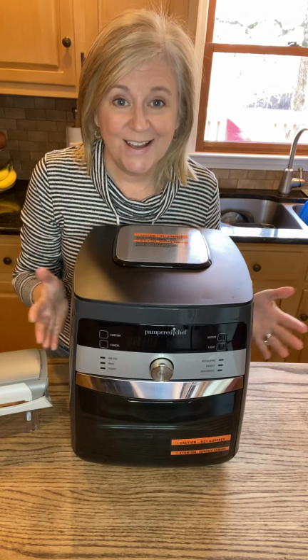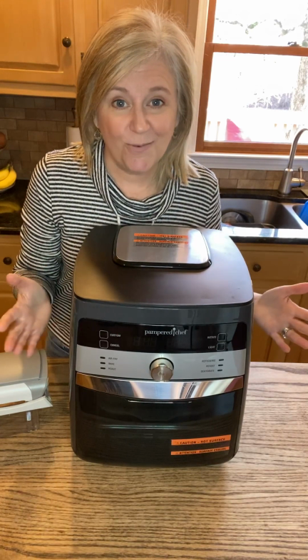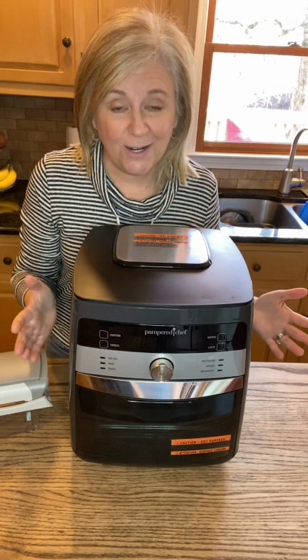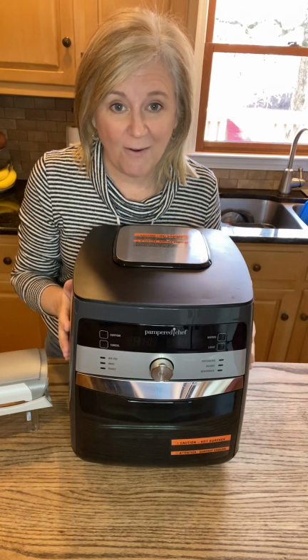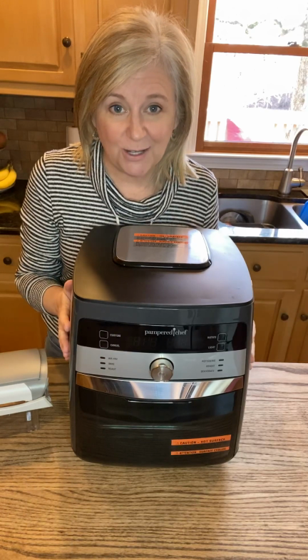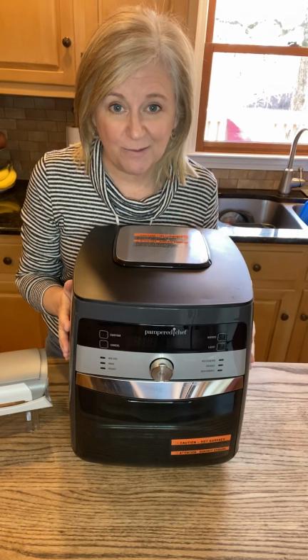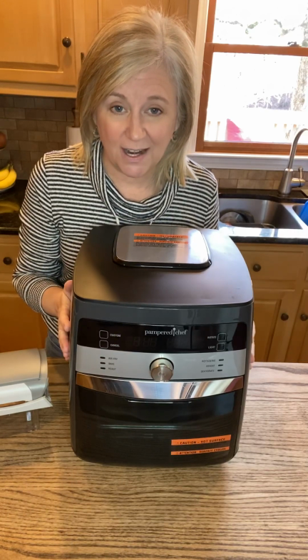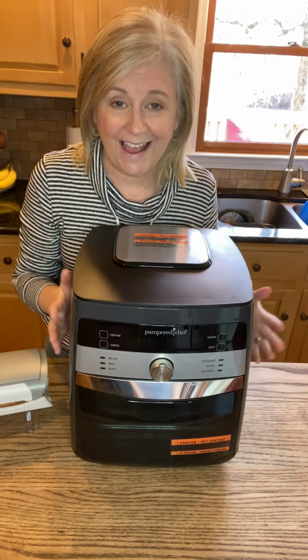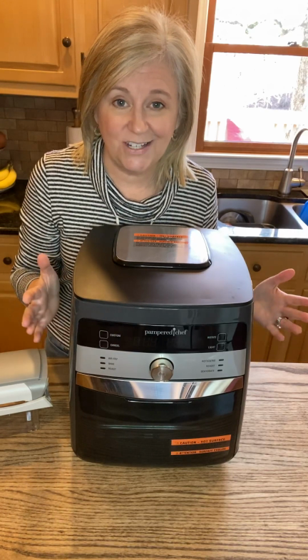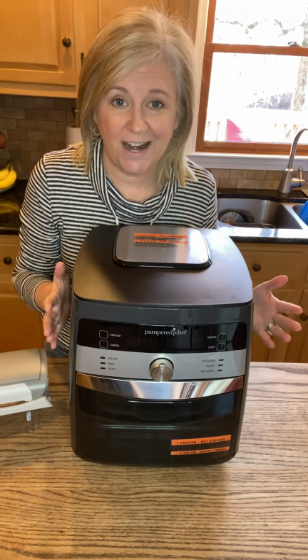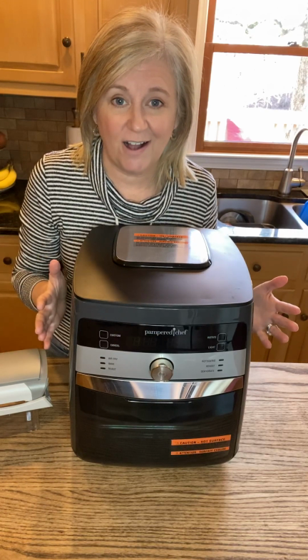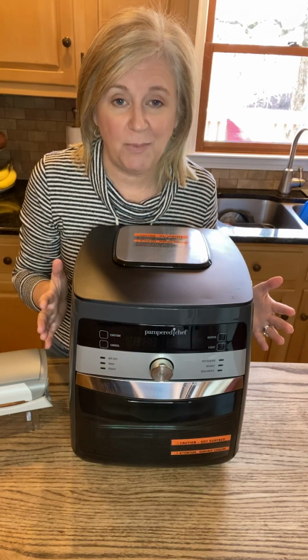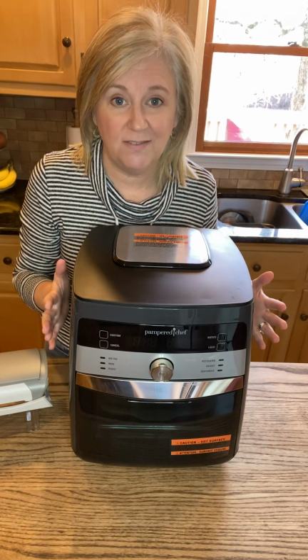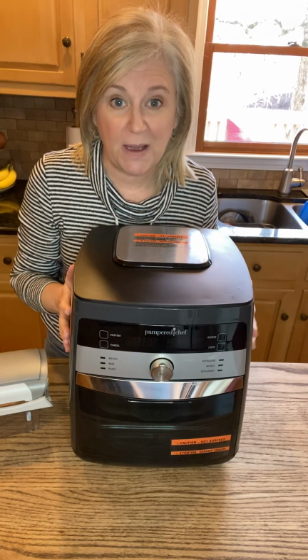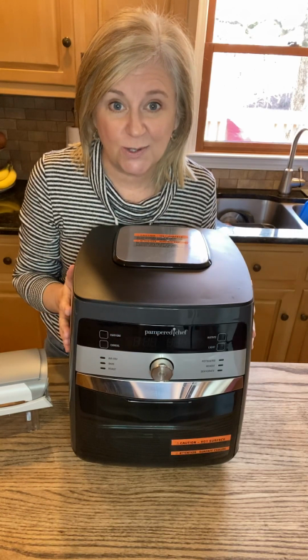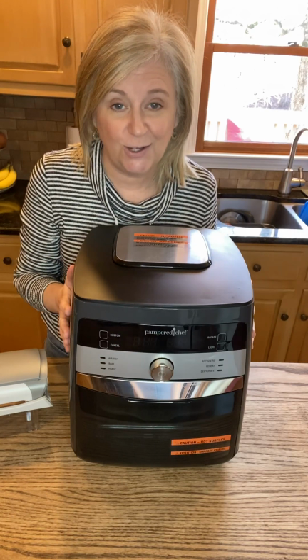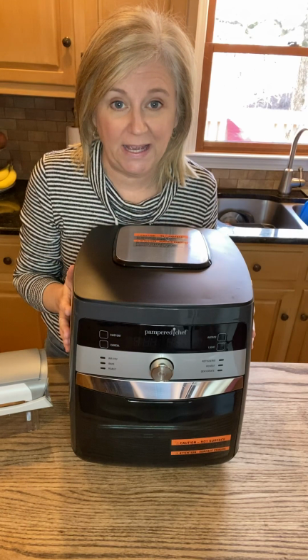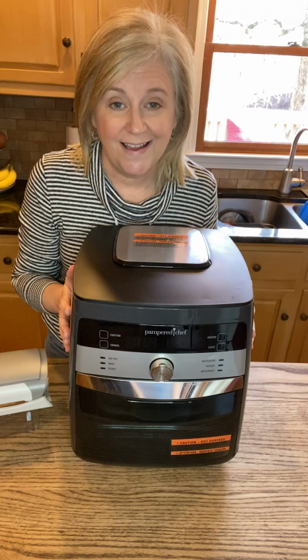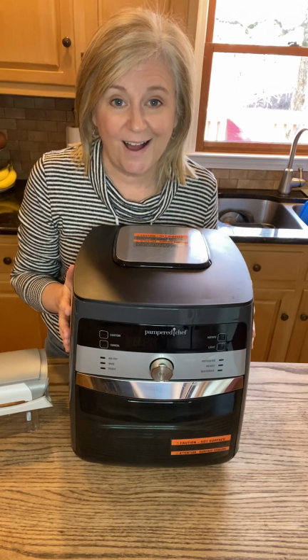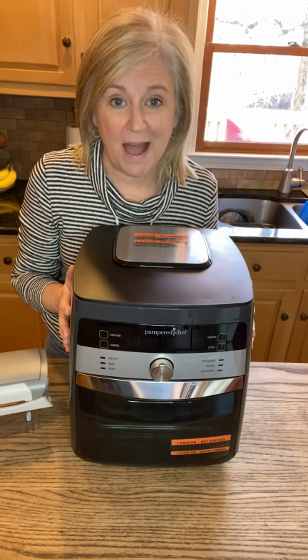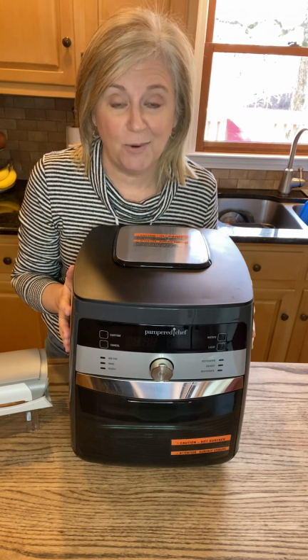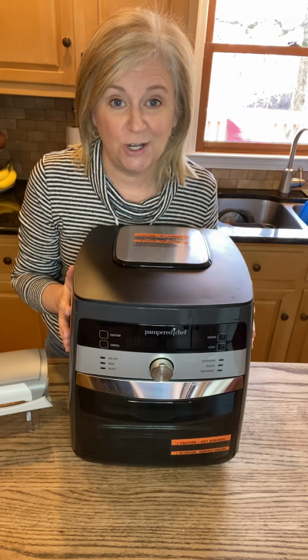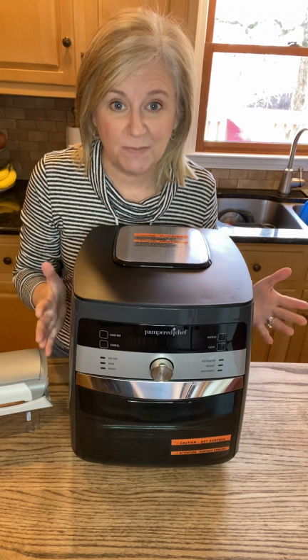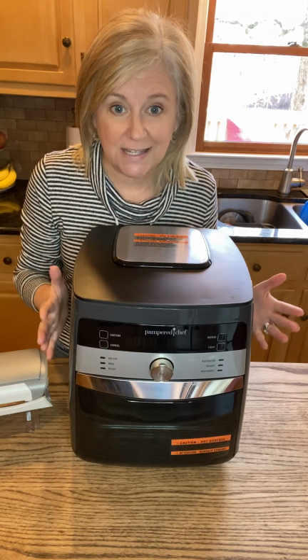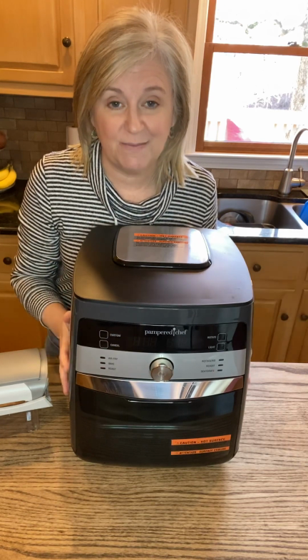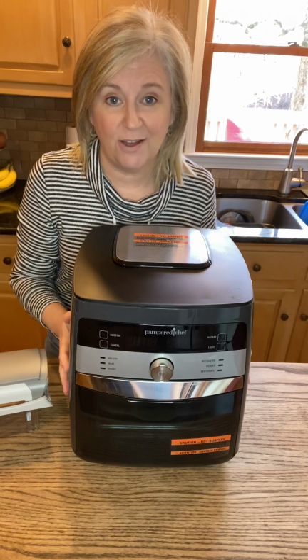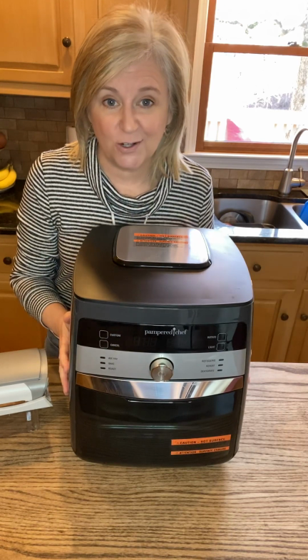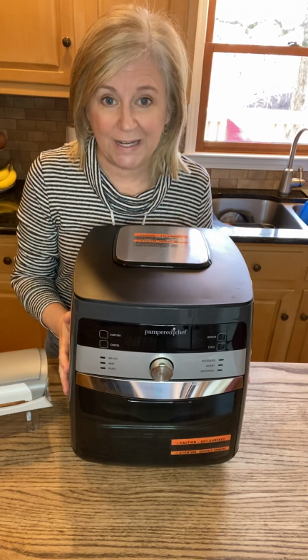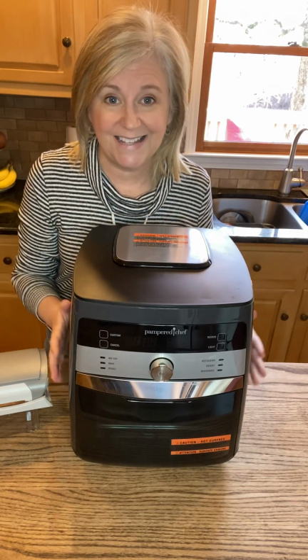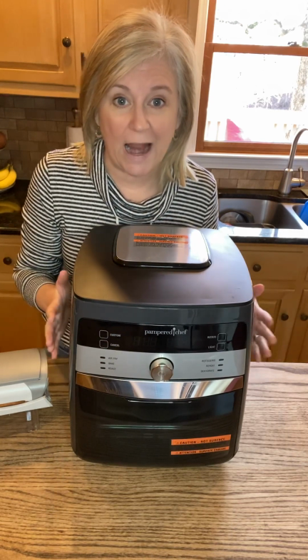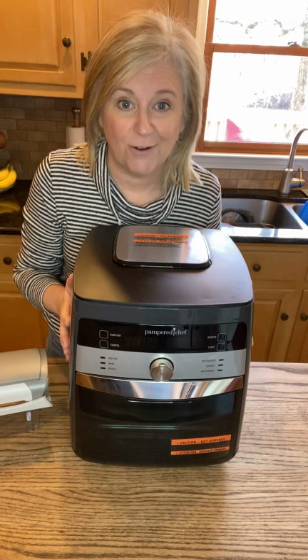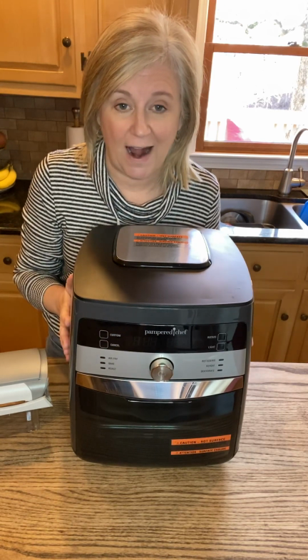So I wanted to welcome you to the party and share a couple of the specials that you'll be able to experience this month. The first one is our air fryer.